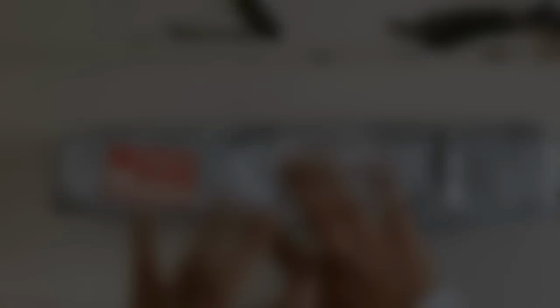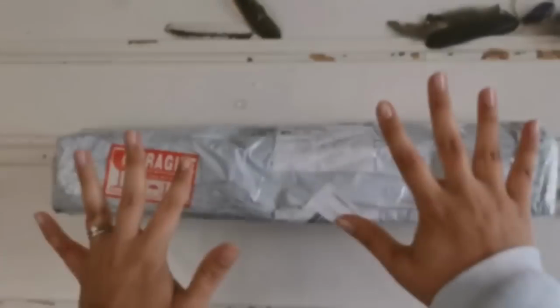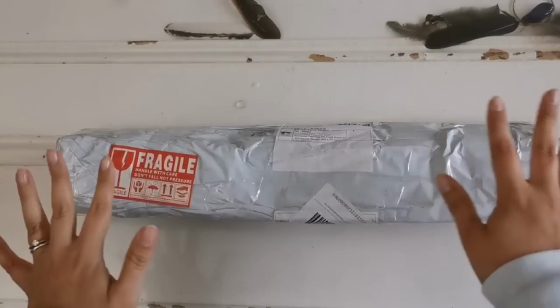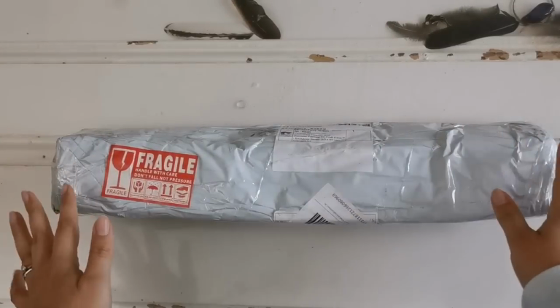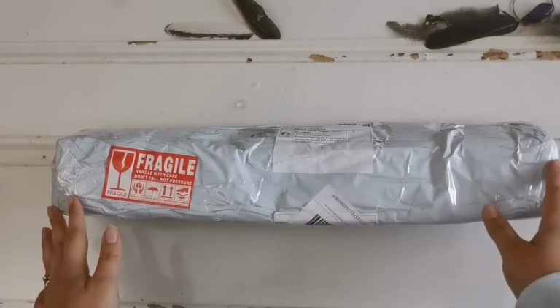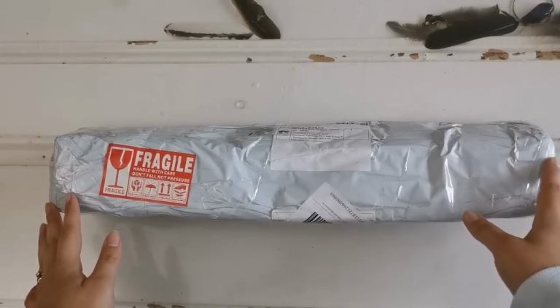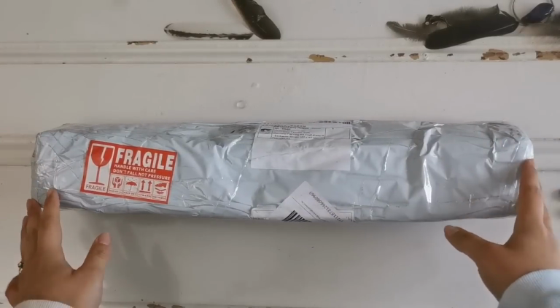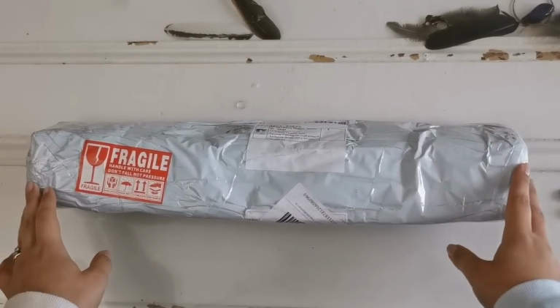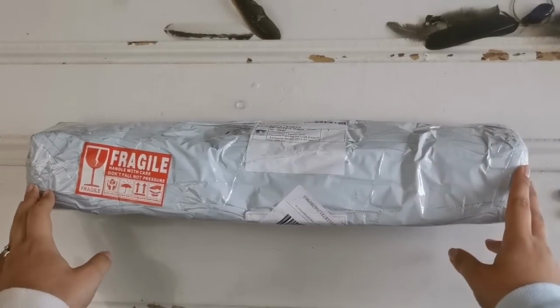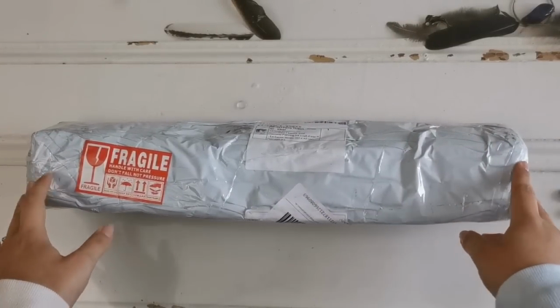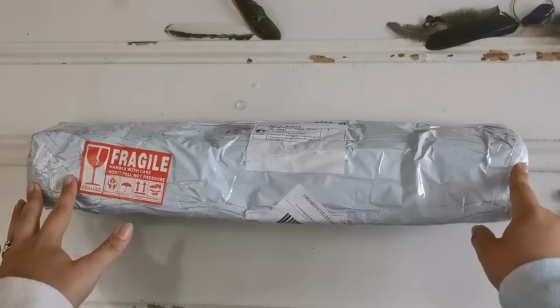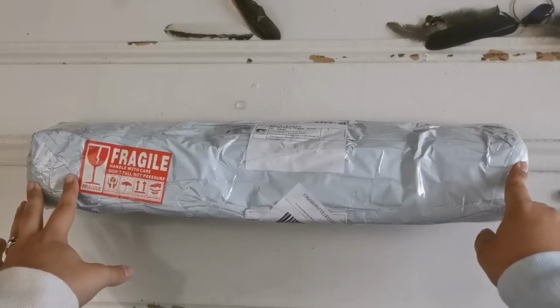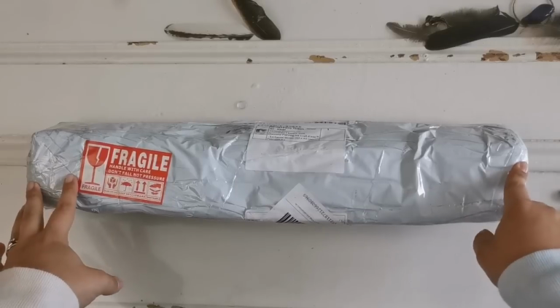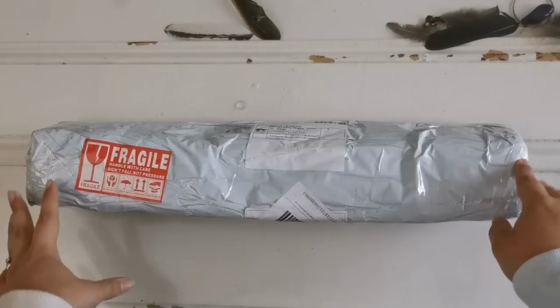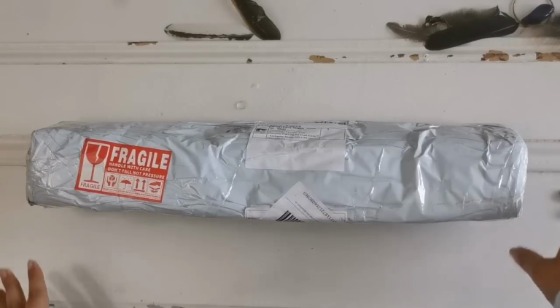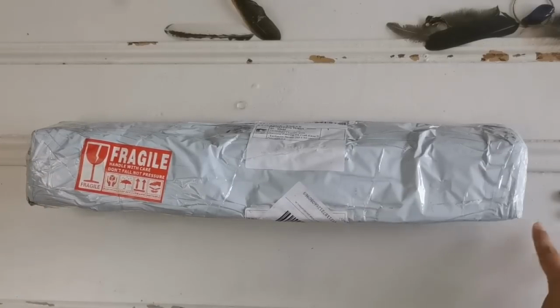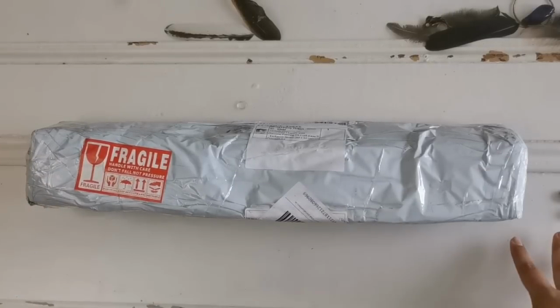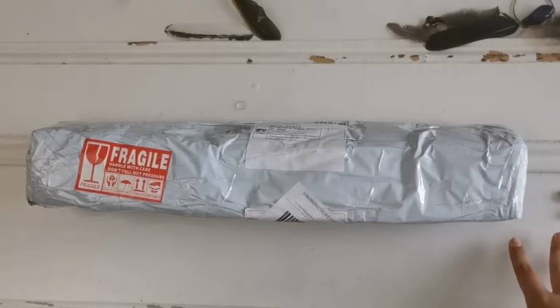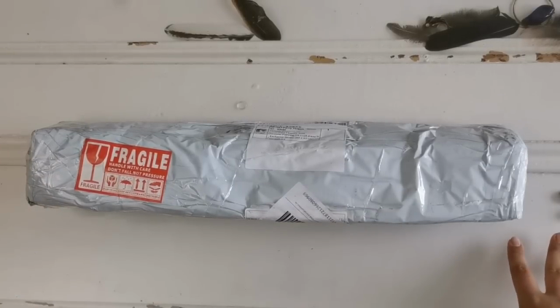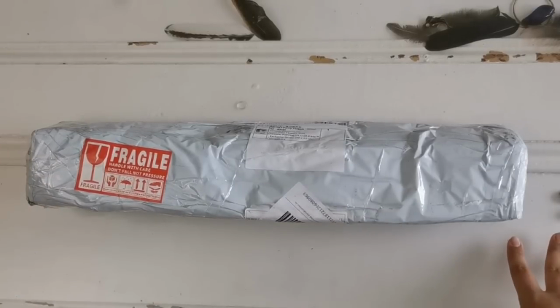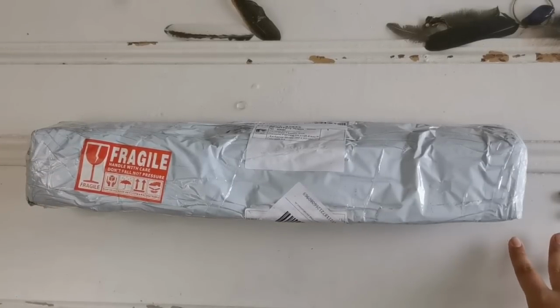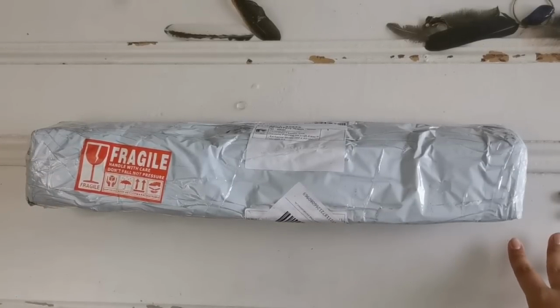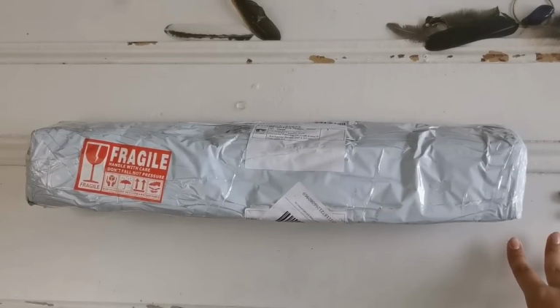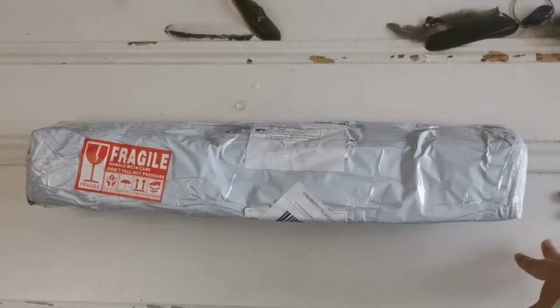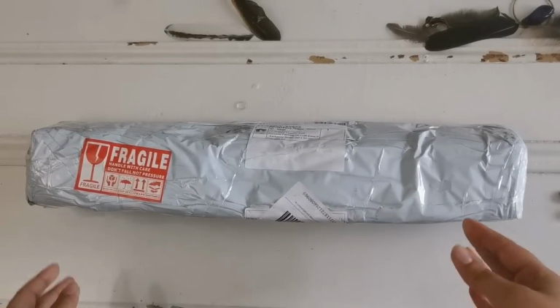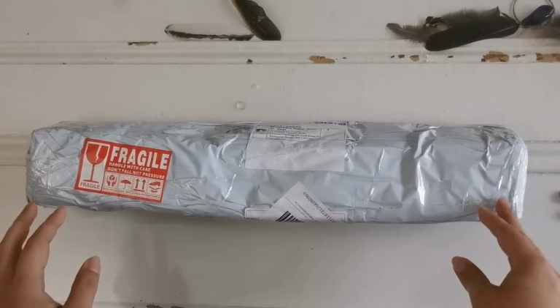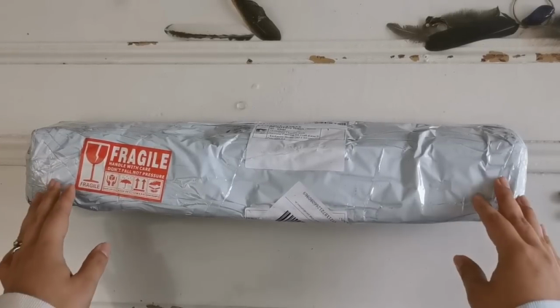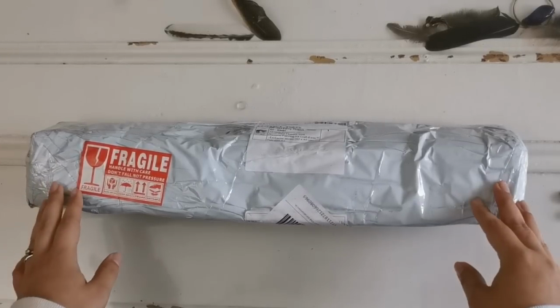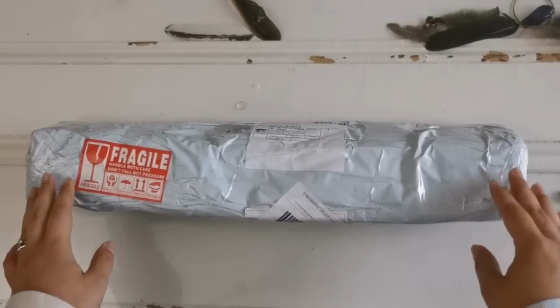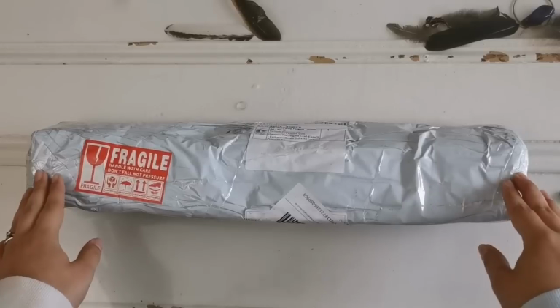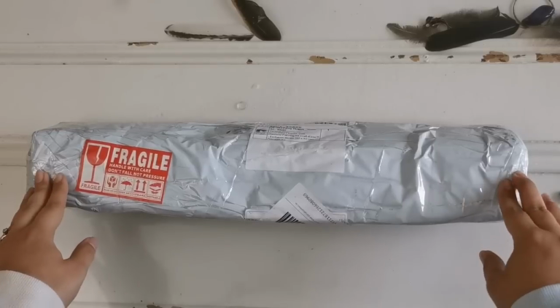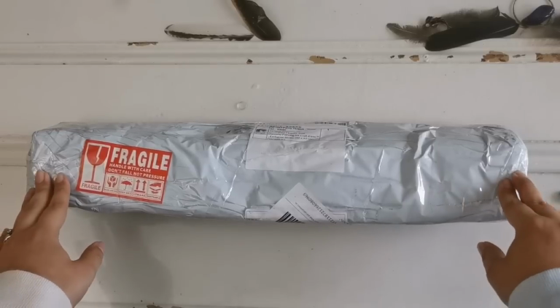Hello everyone and welcome back to my channel. My name is Rachel Rae and today I'm going to be unboxing a diamond painting.